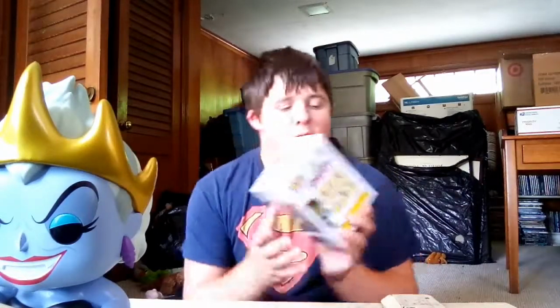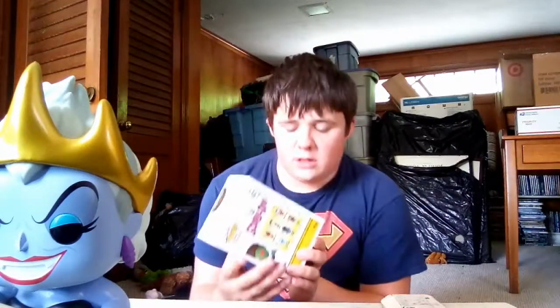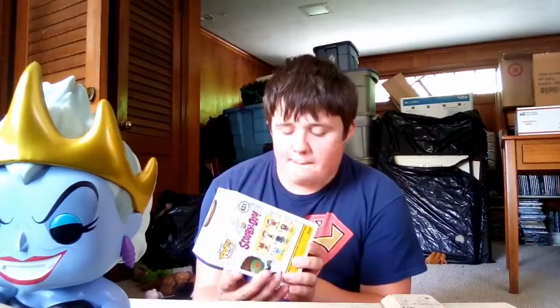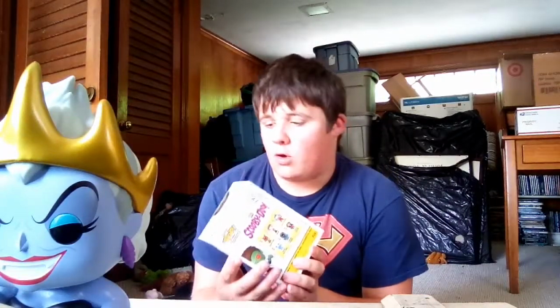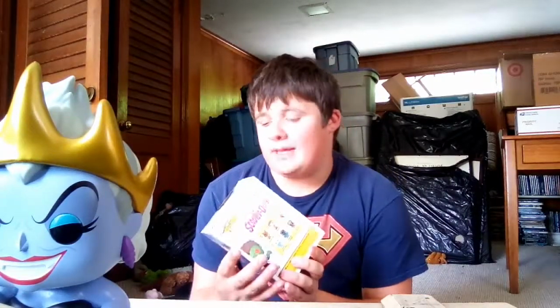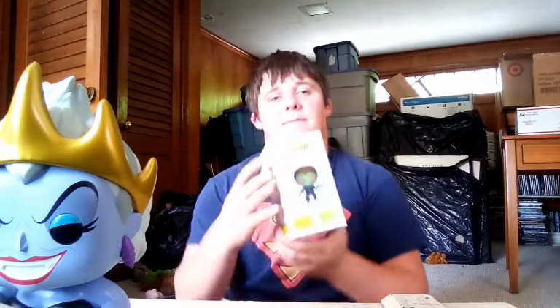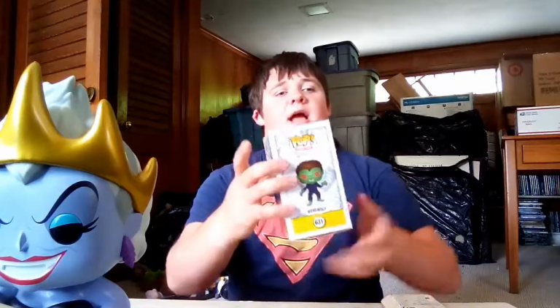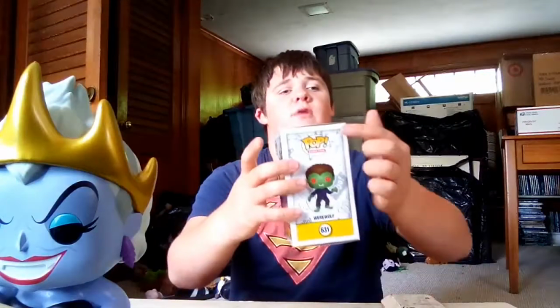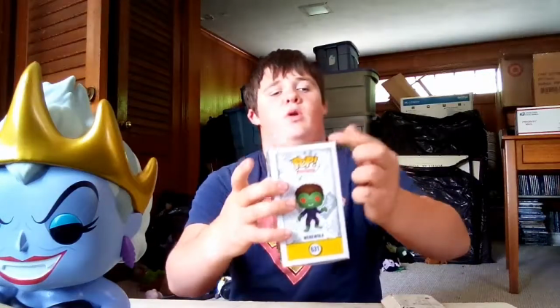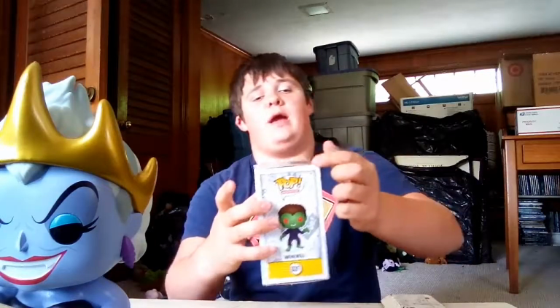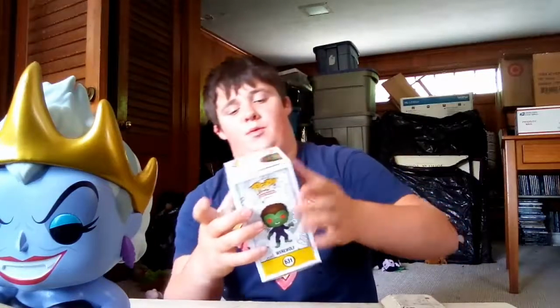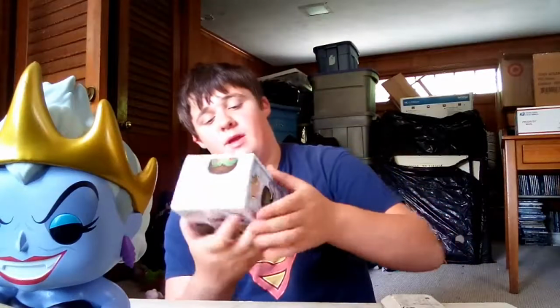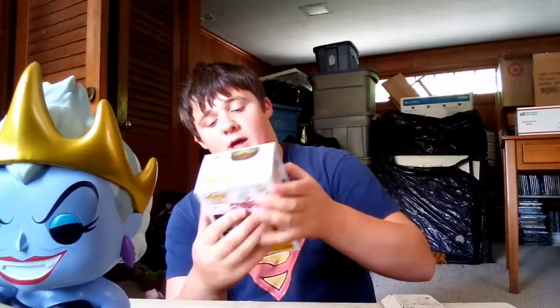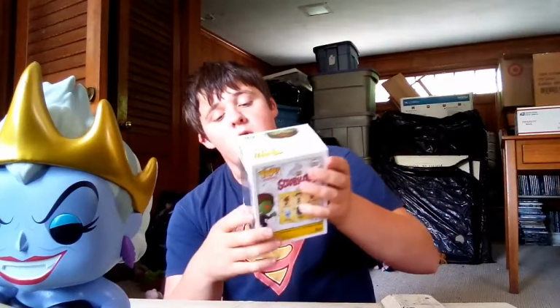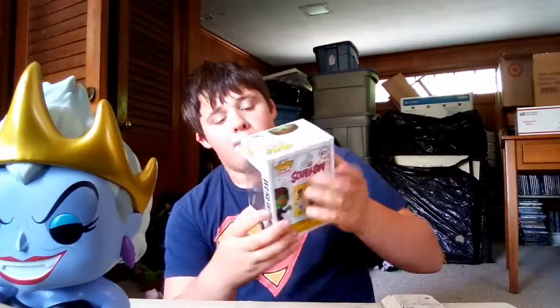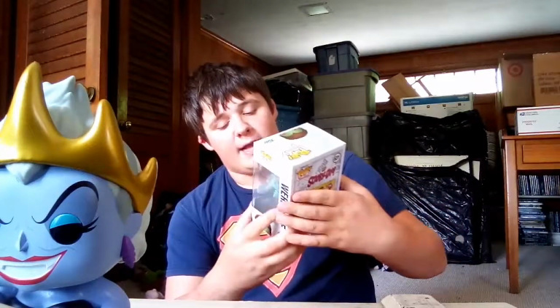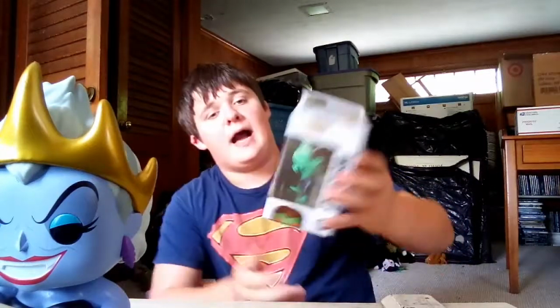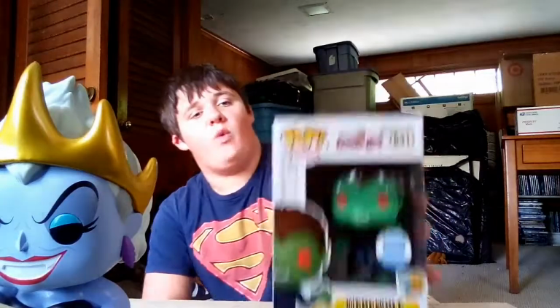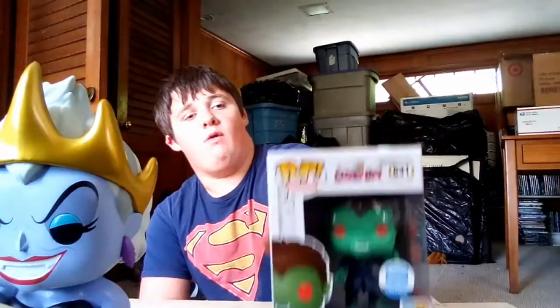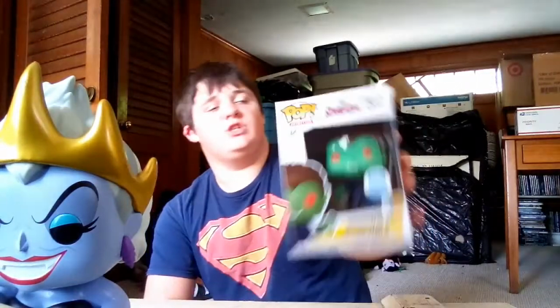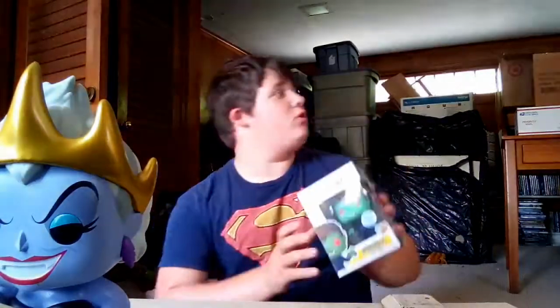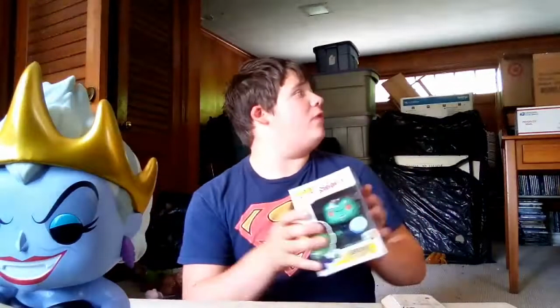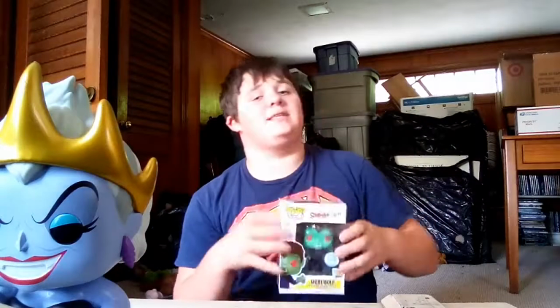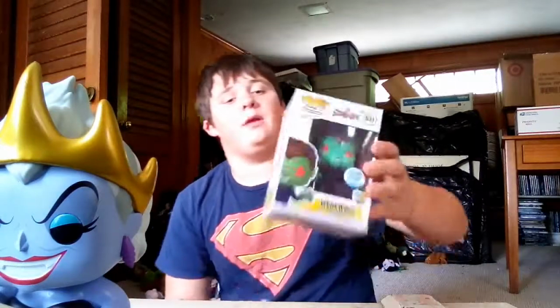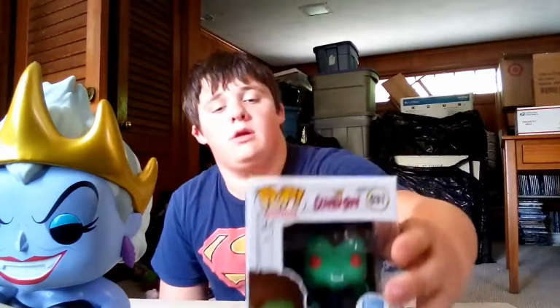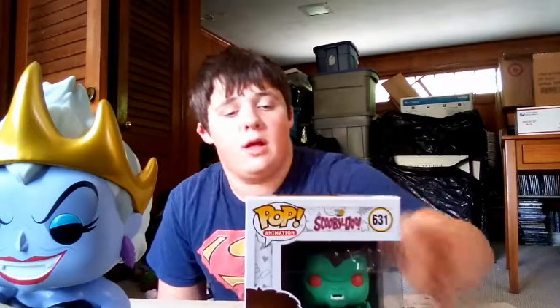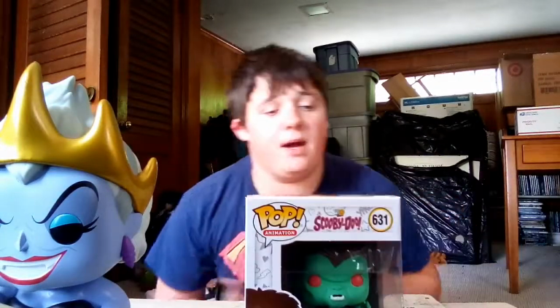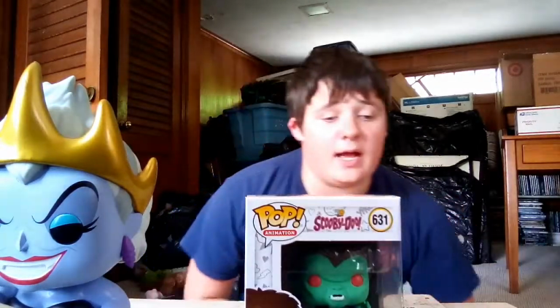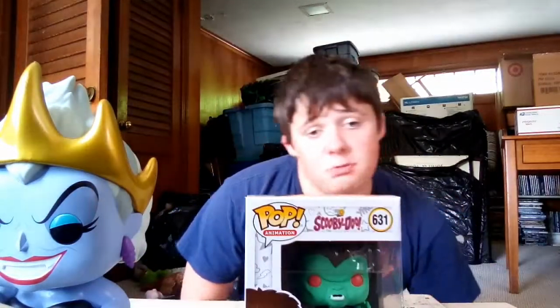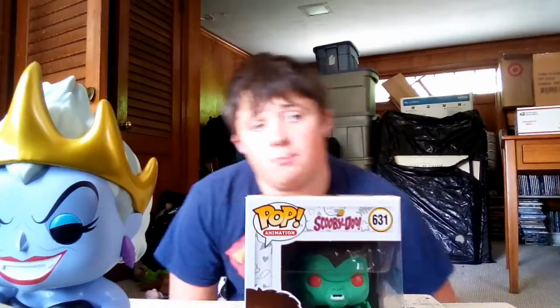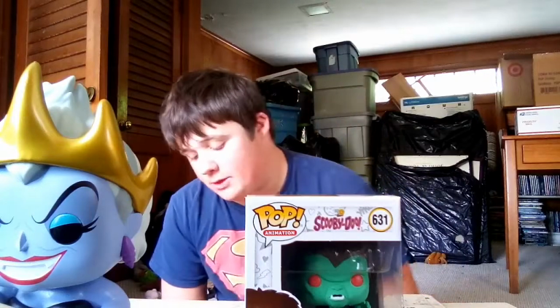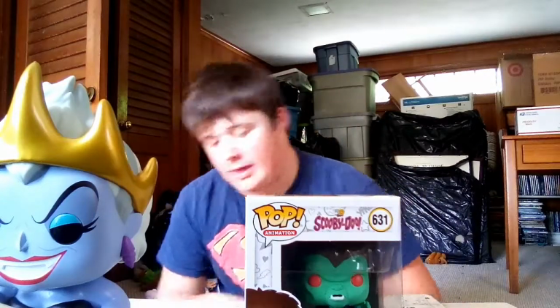It has a little rip in the corner, but that's not bad — I probably won't even be able to tell. But yeah guys, we got the werewolf. He'll go right next to Captain Cutler. He's a pretty cool pop, I do like him.